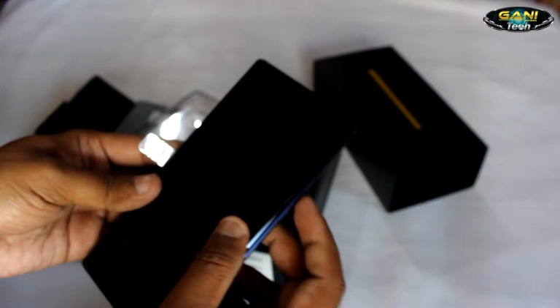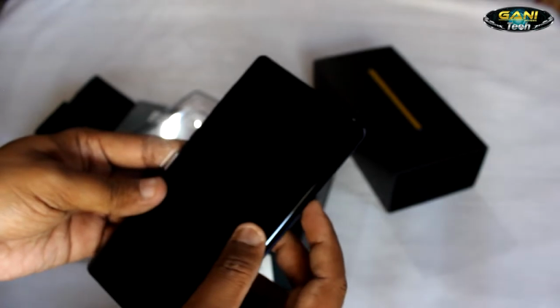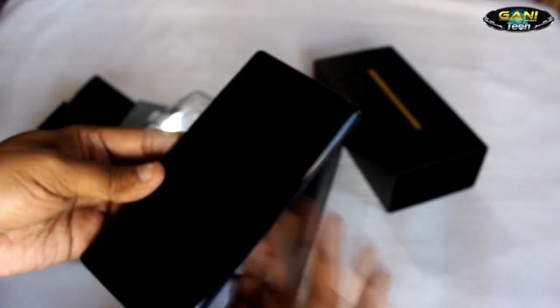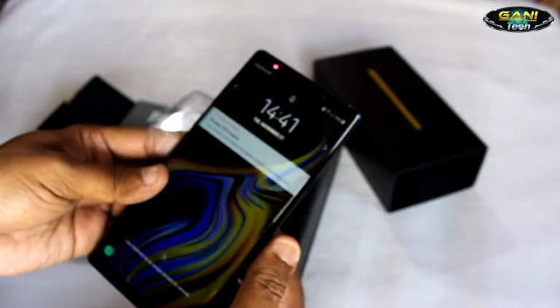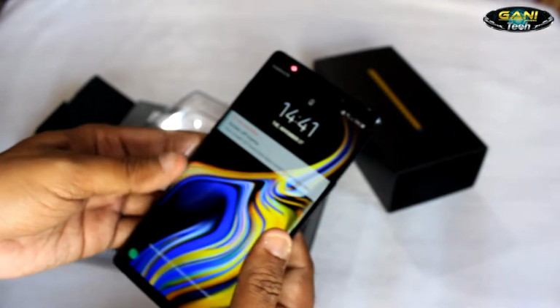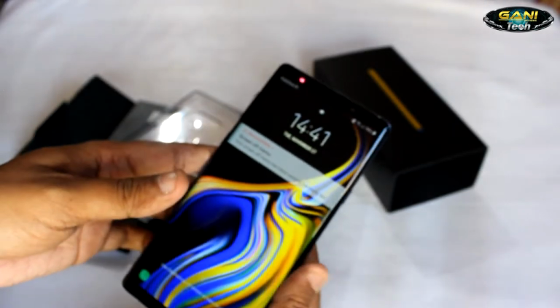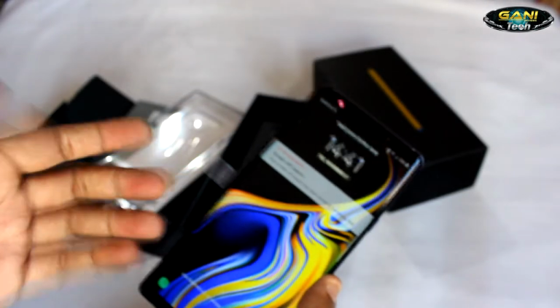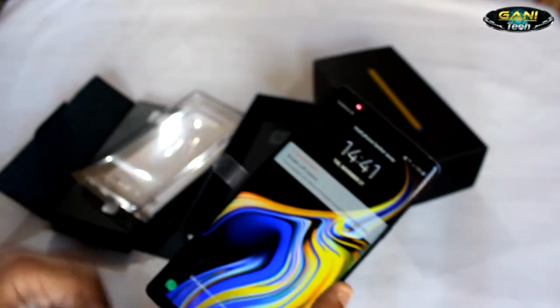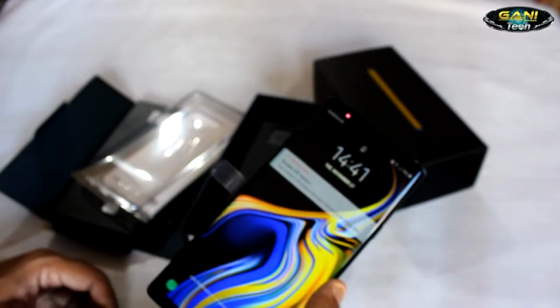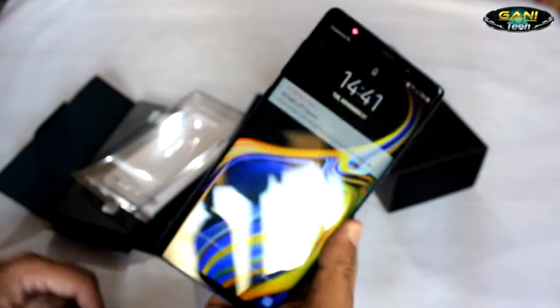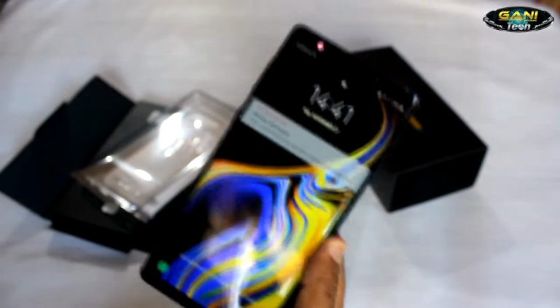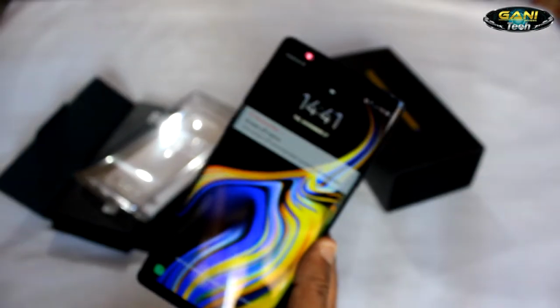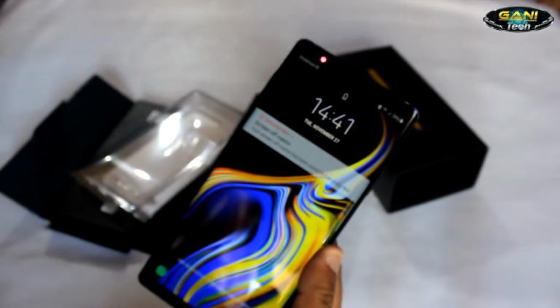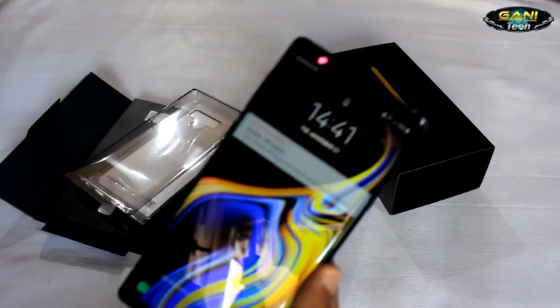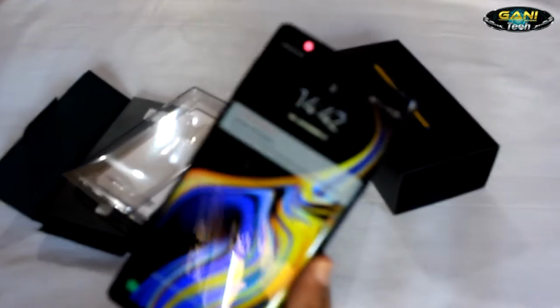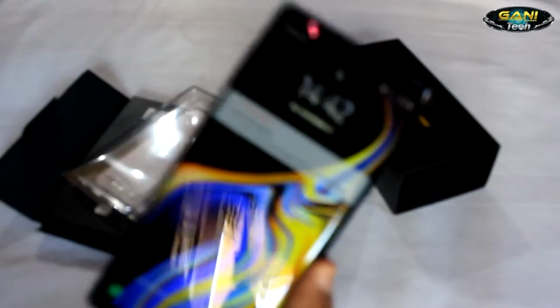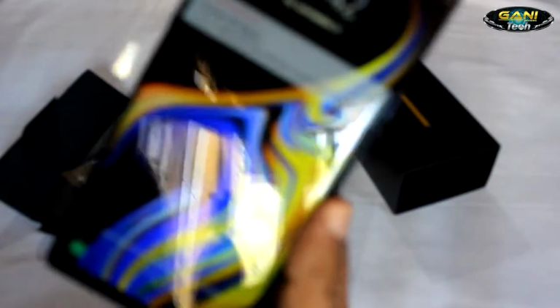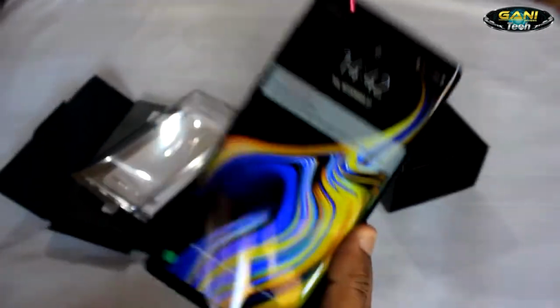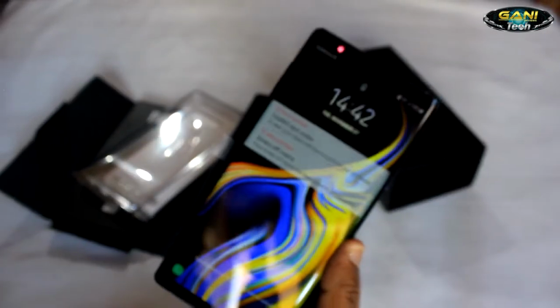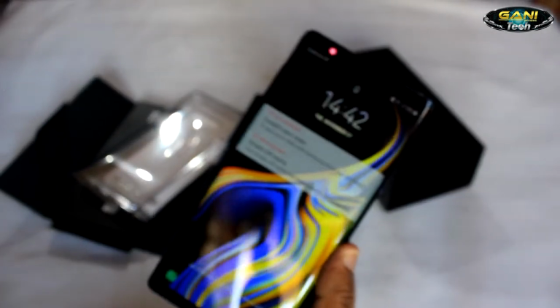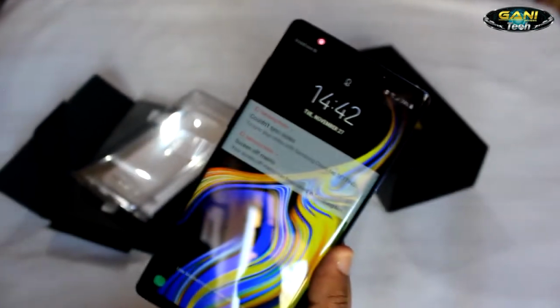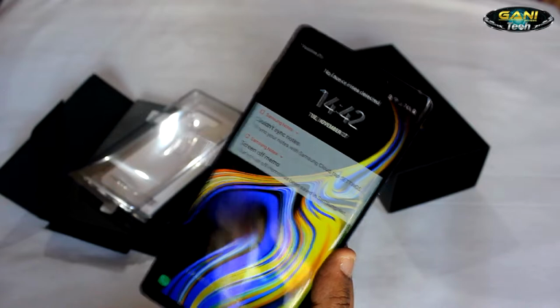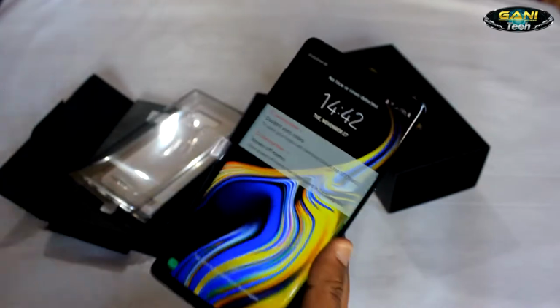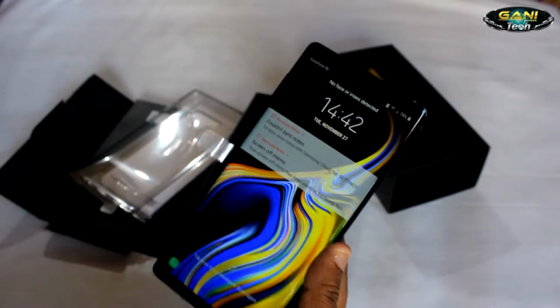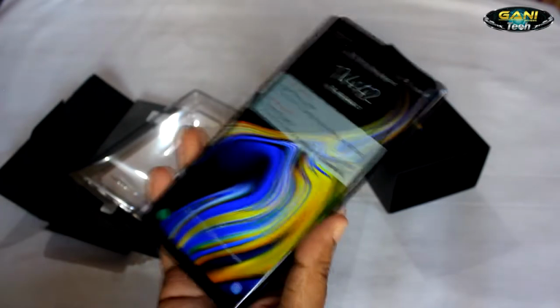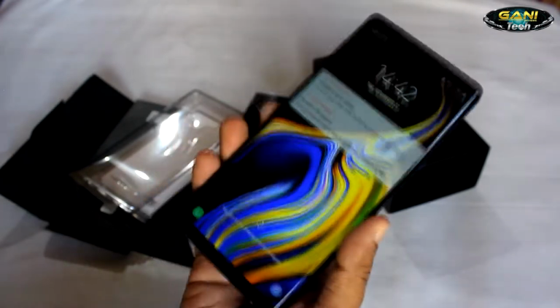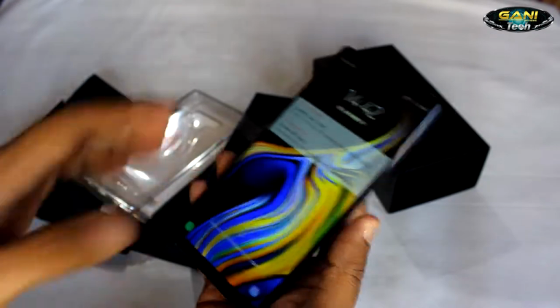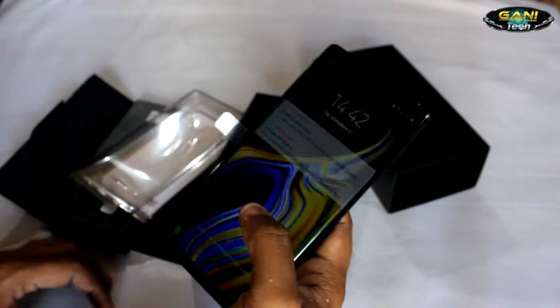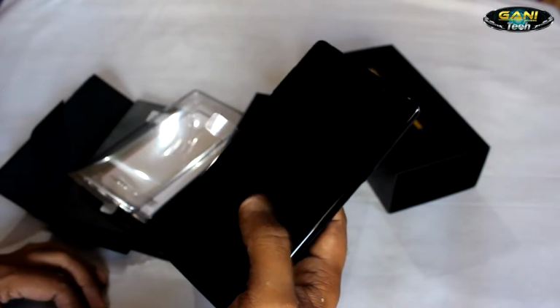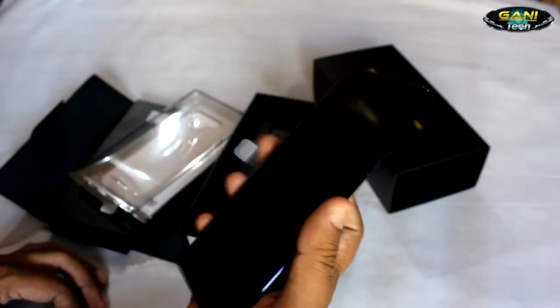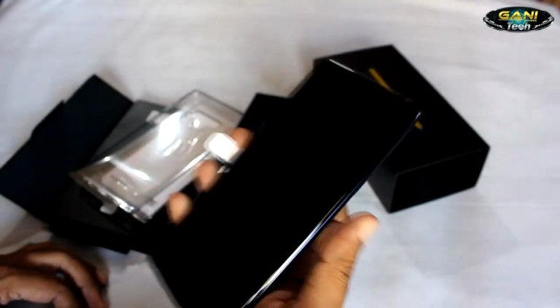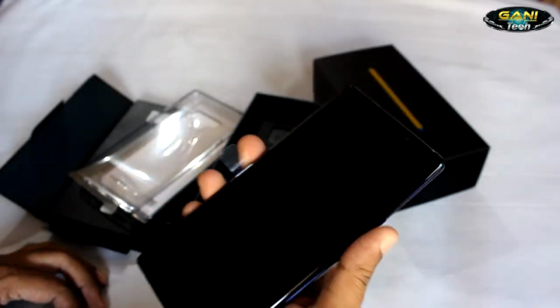I have already done the settings on the phone. Samsung's Infinity Display is one of the best displays among Android phones. So let's check the biometrics of the phone.